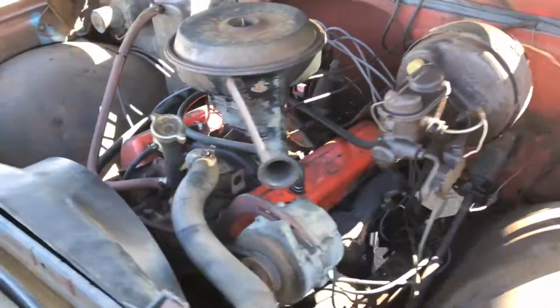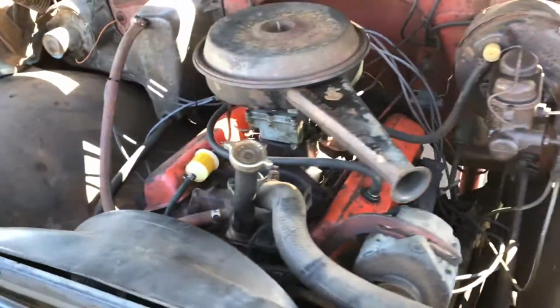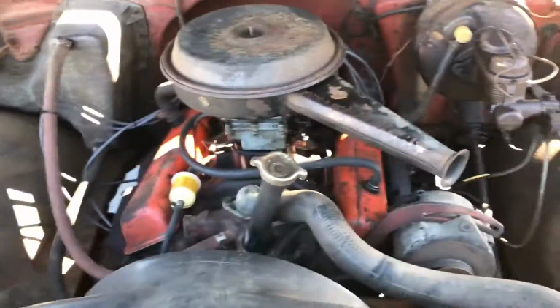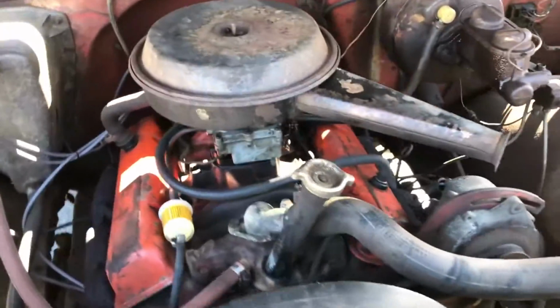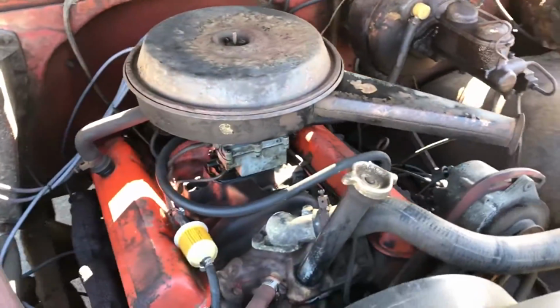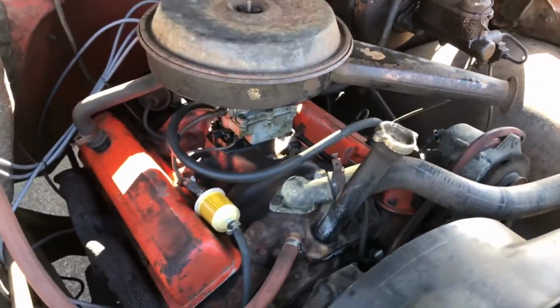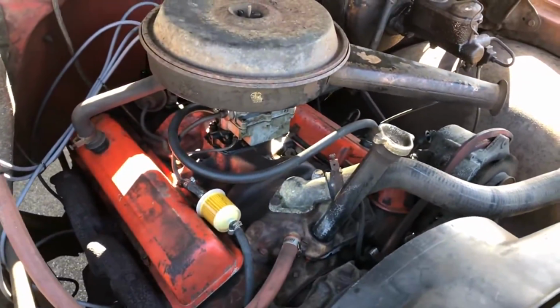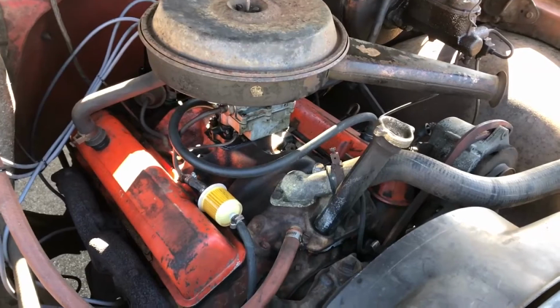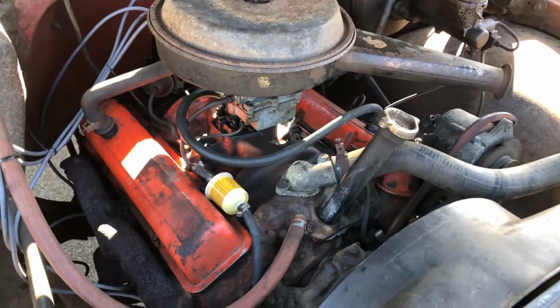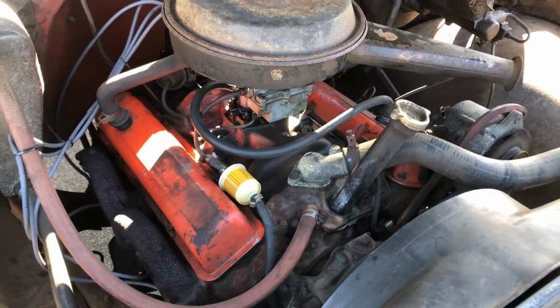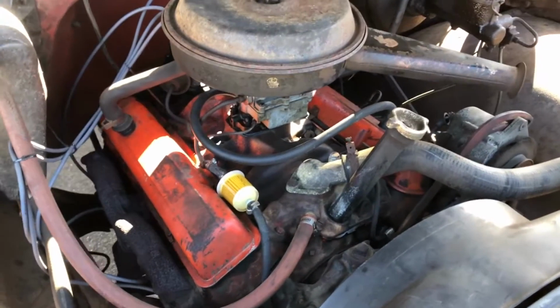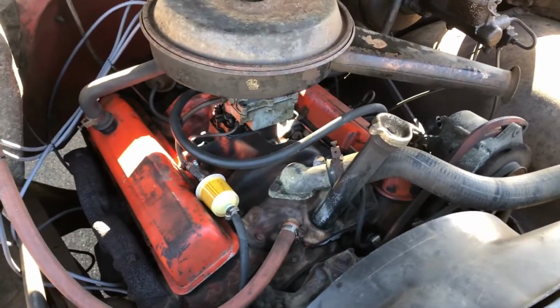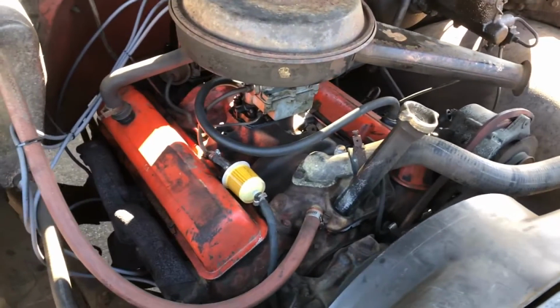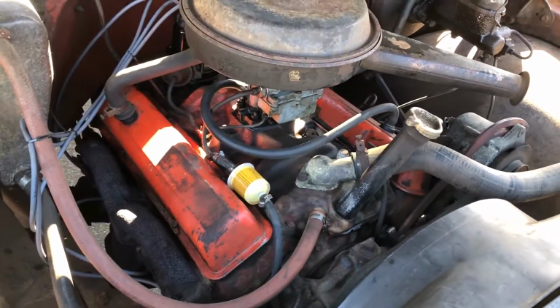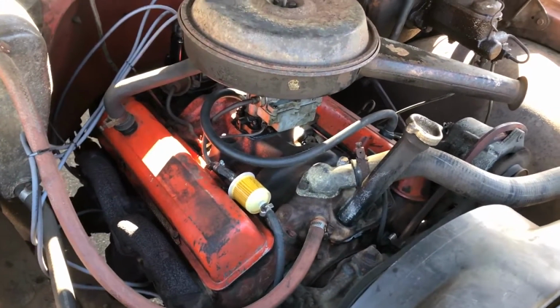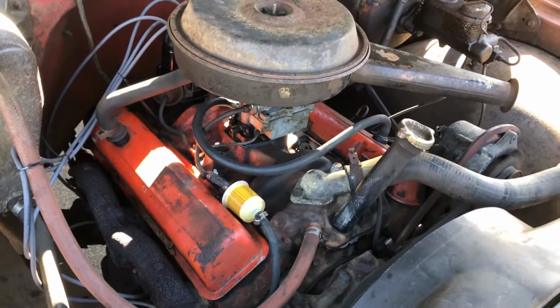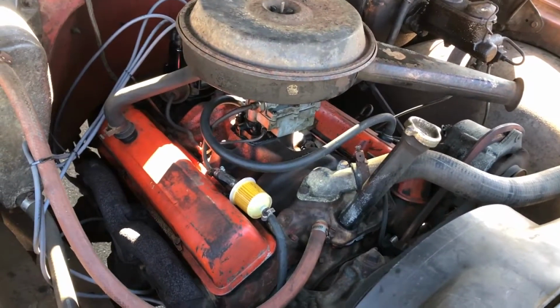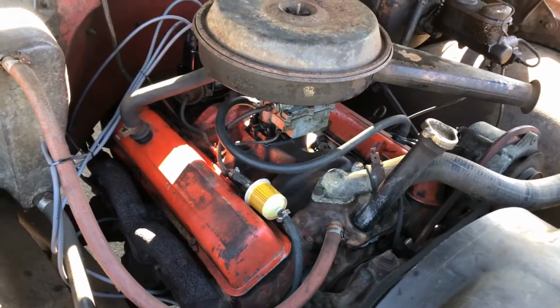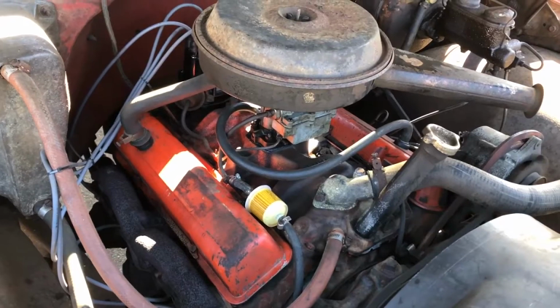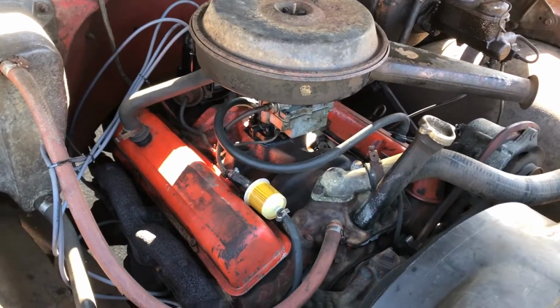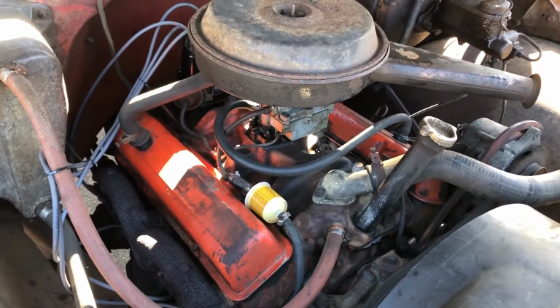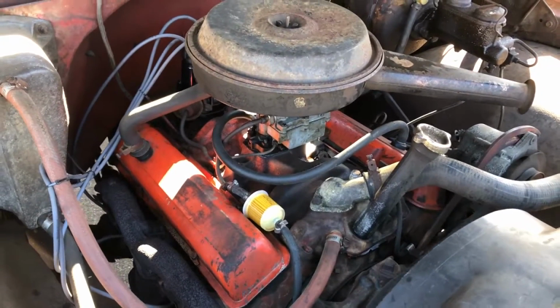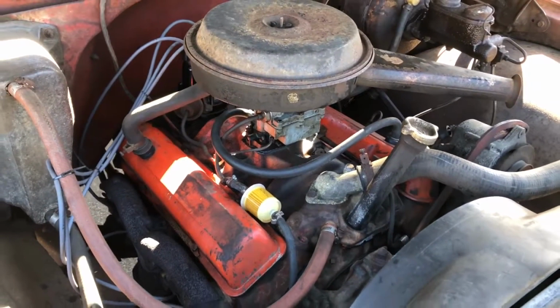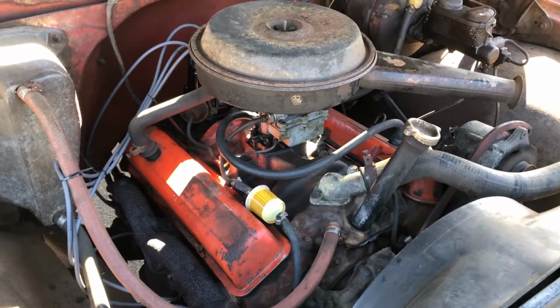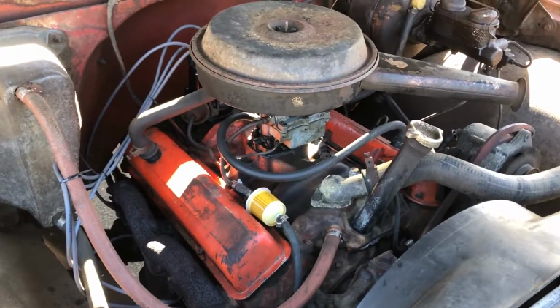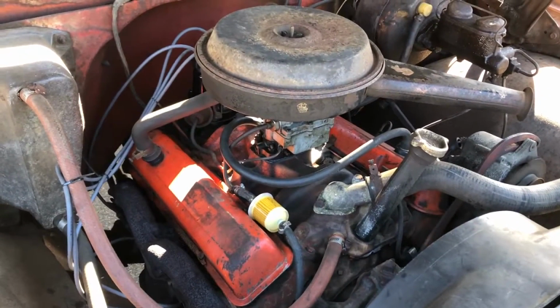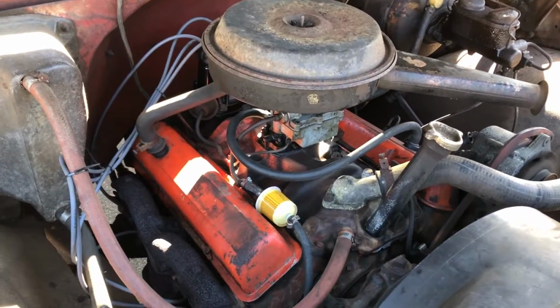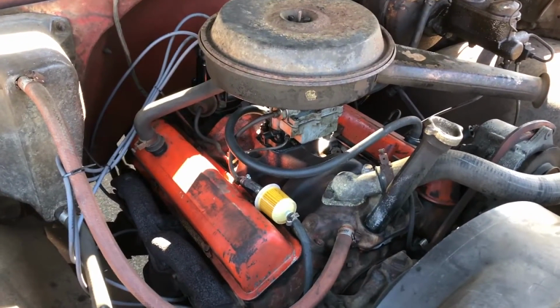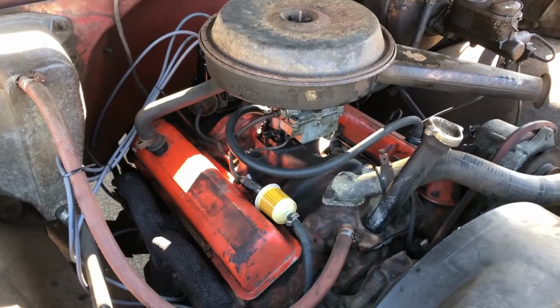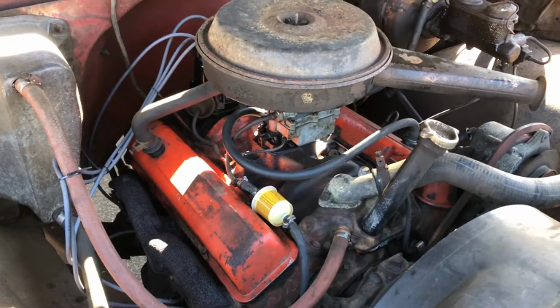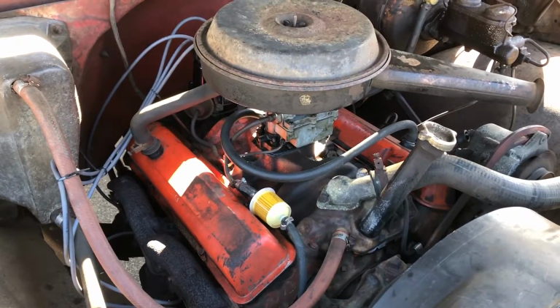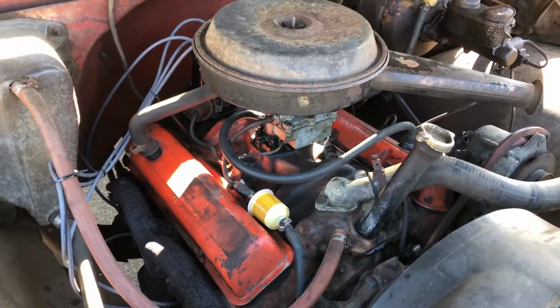It's got kind of a leaky exhaust — the manifolds, where they bolt to the downpipe, leak a little bit. But it runs perfect, it doesn't leak anything else. We've got a rebuilt carburetor and it runs great.